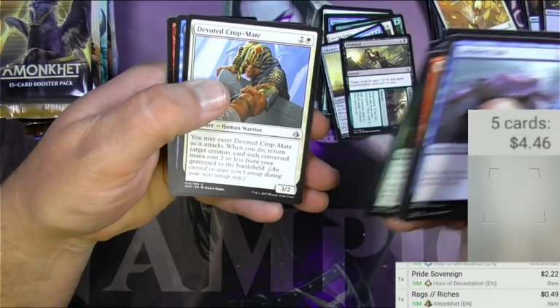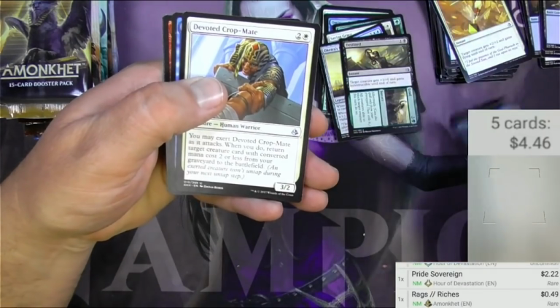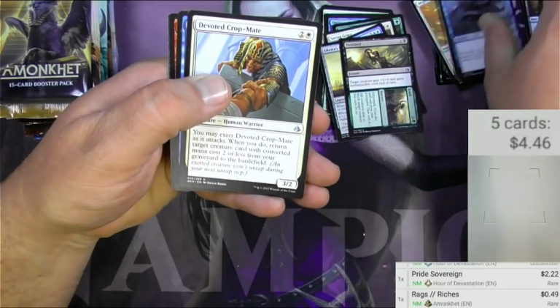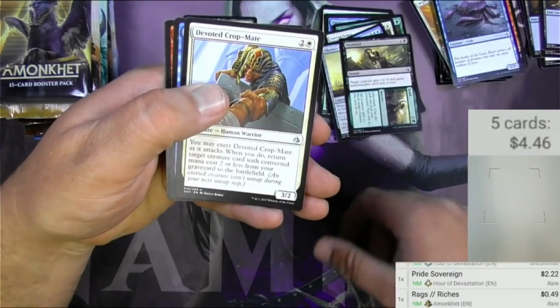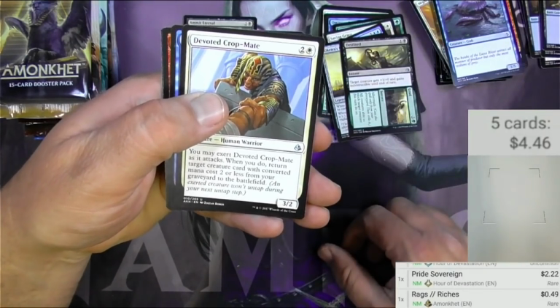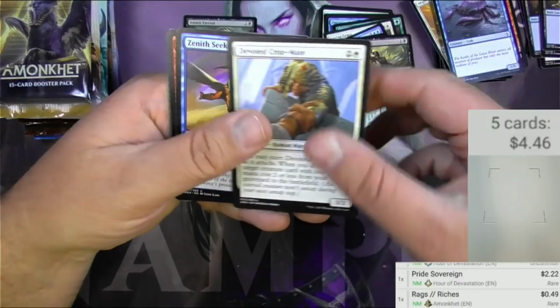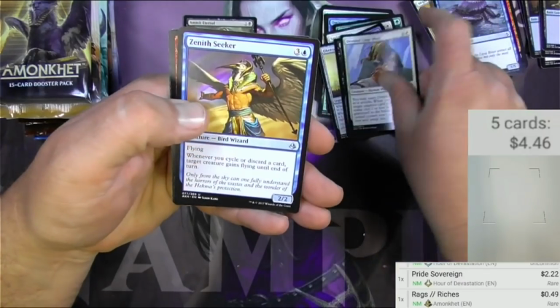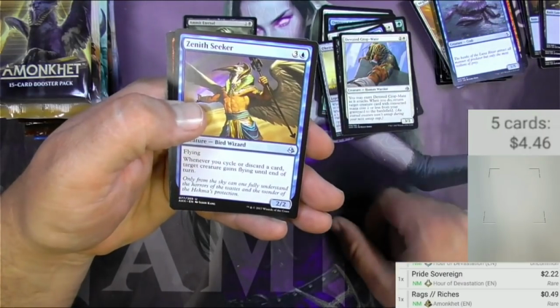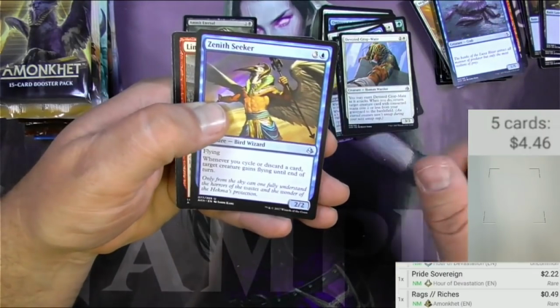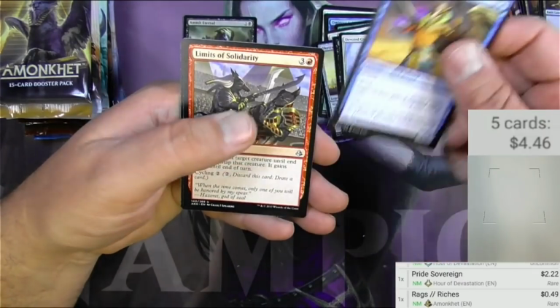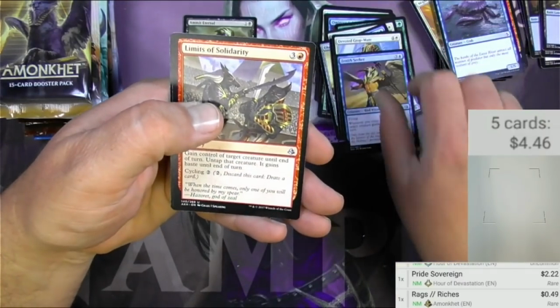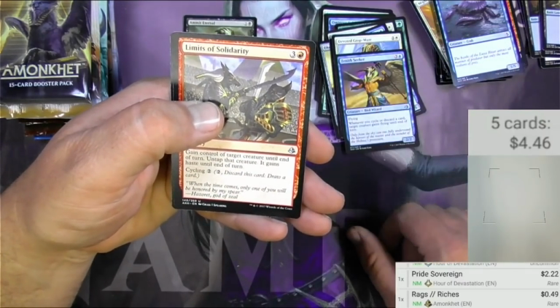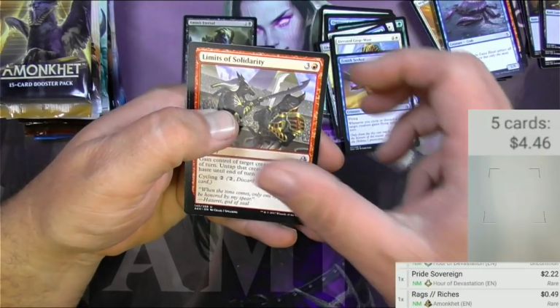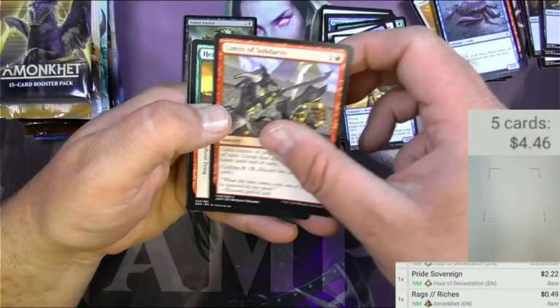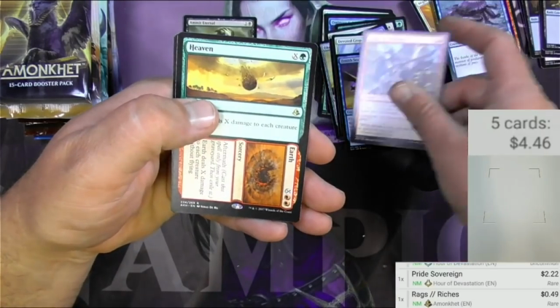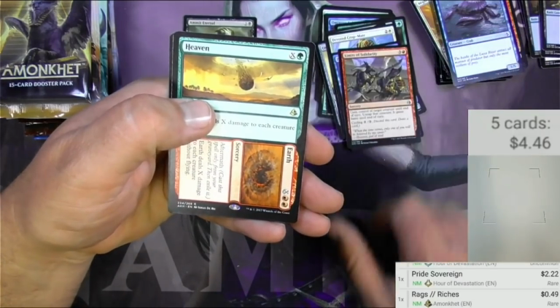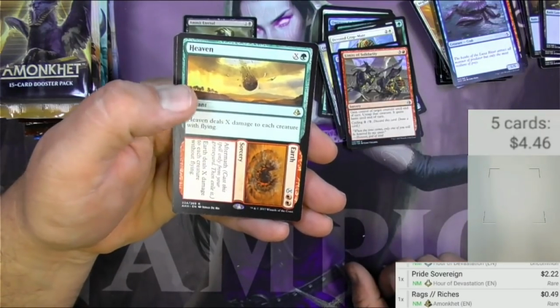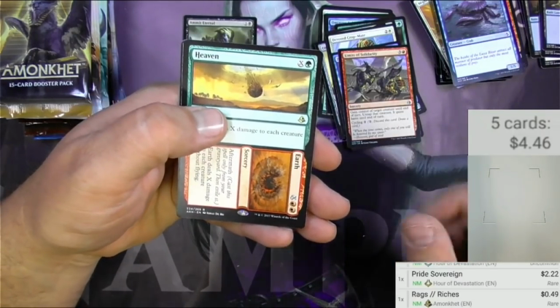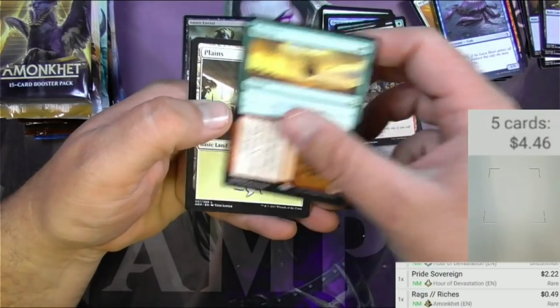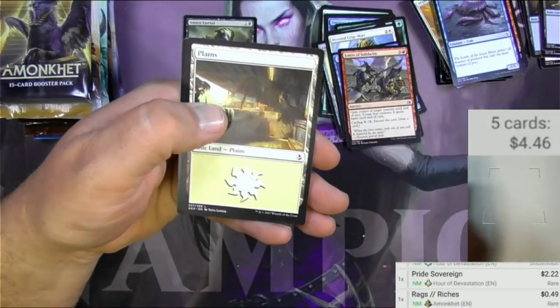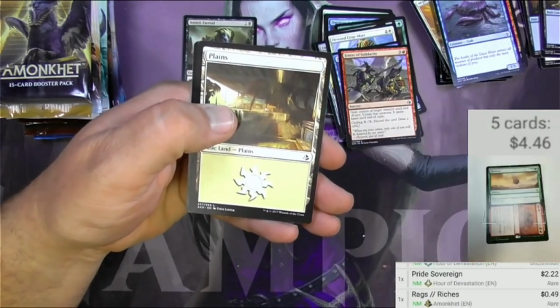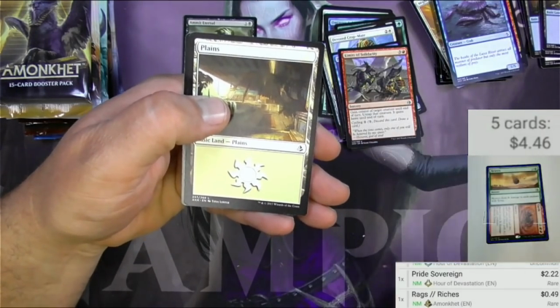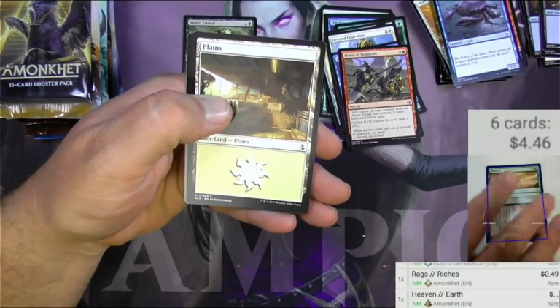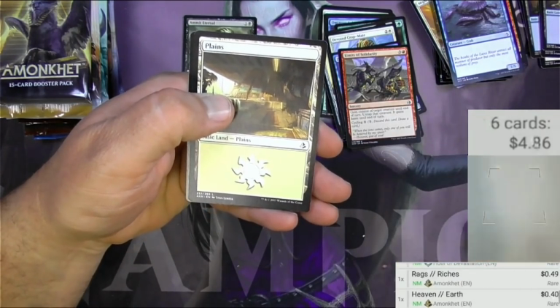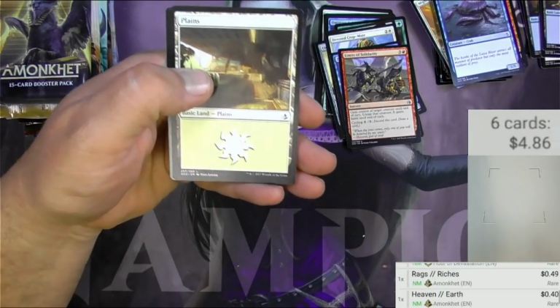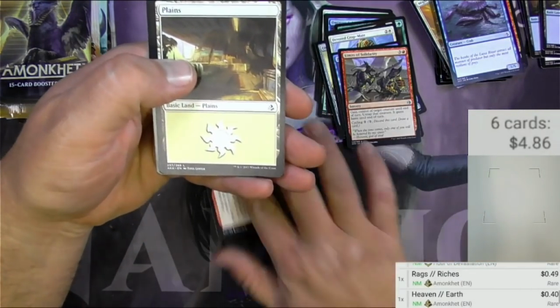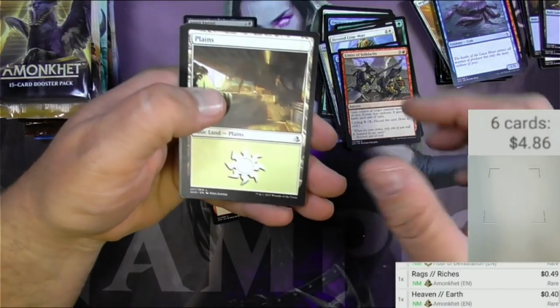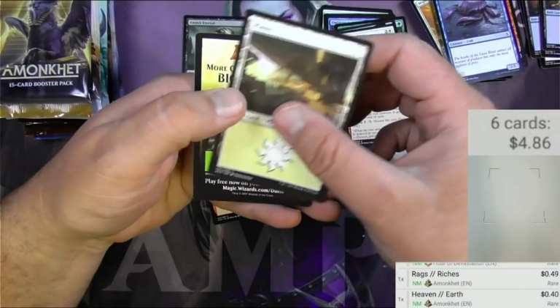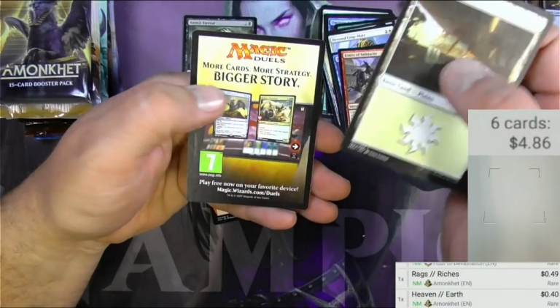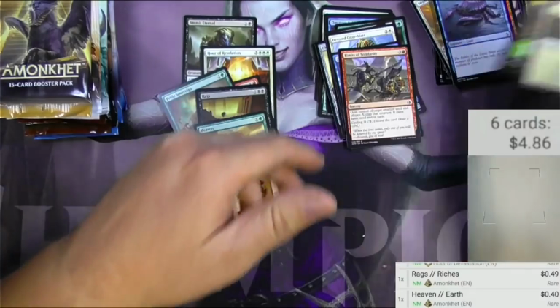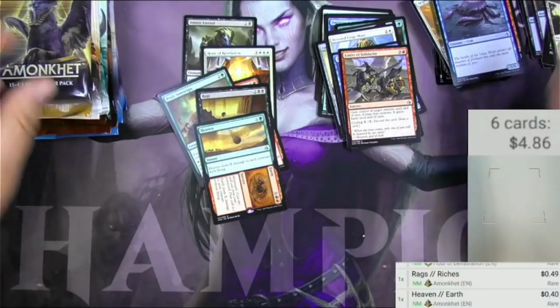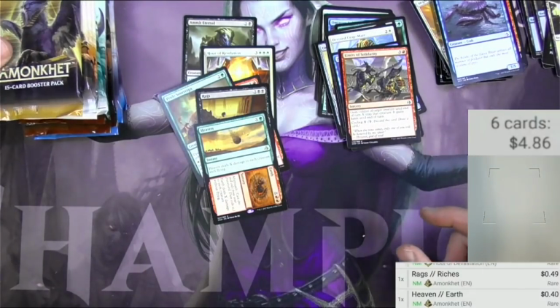Devoted Crop-Mate, Zenith Seeker, Limits of Solidarity, Heaven and Earth — 40 cents and nothing.